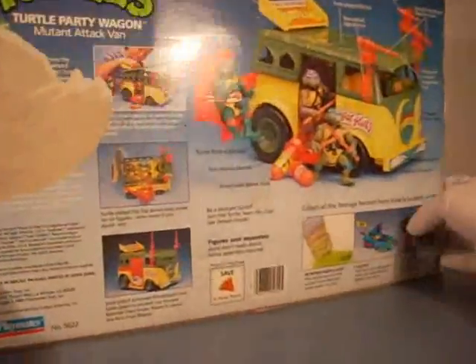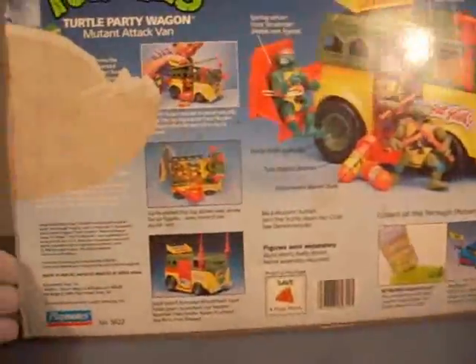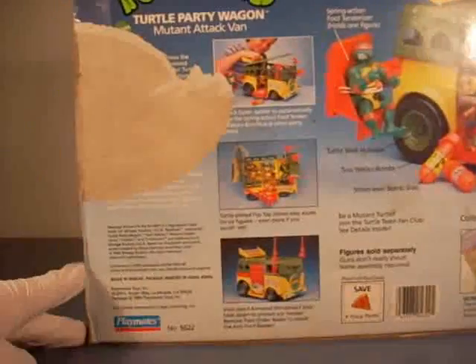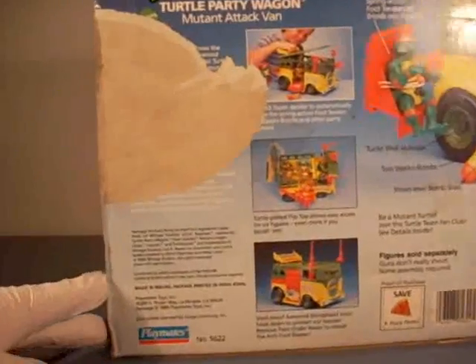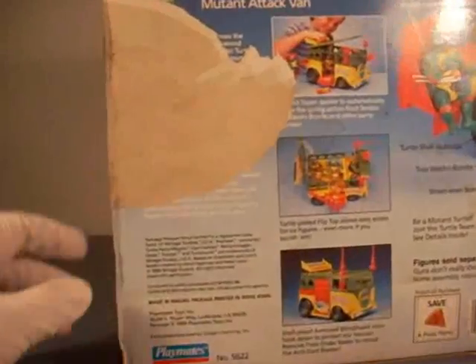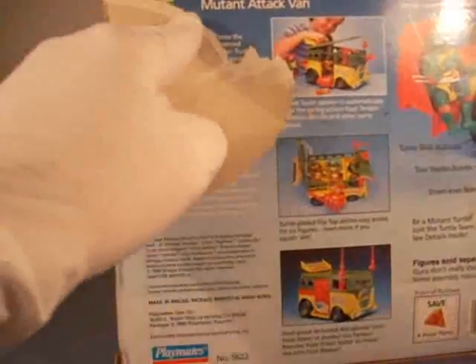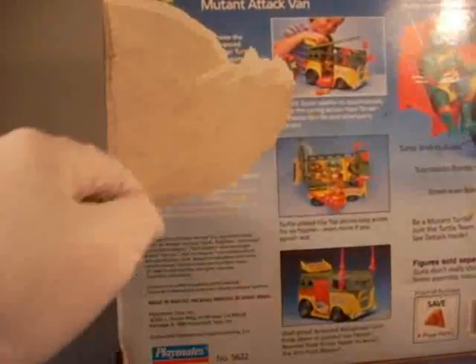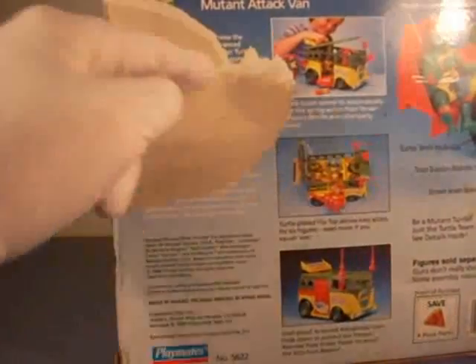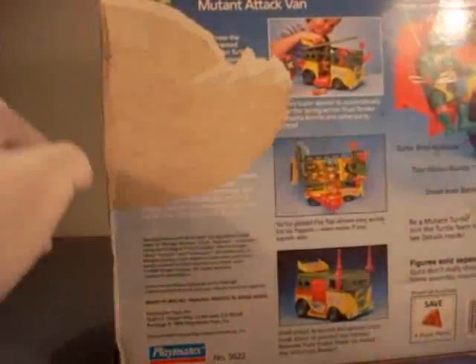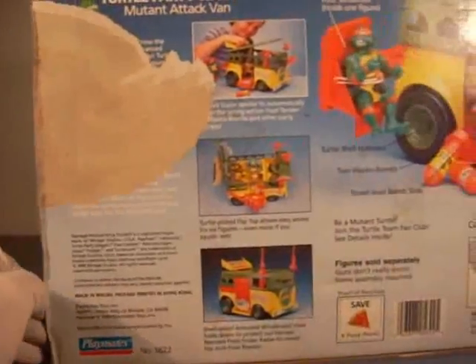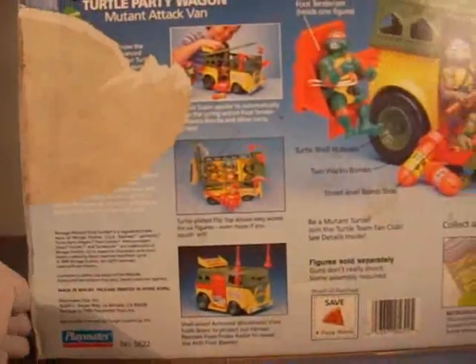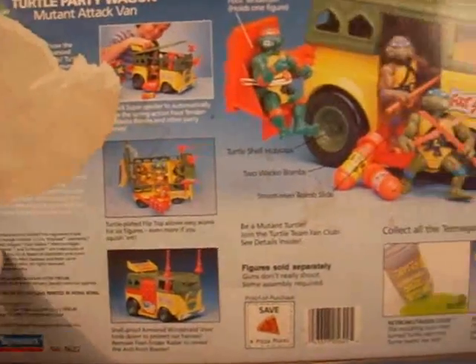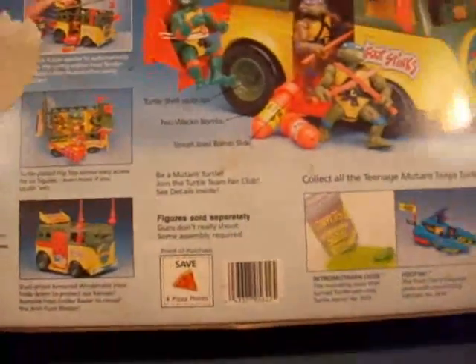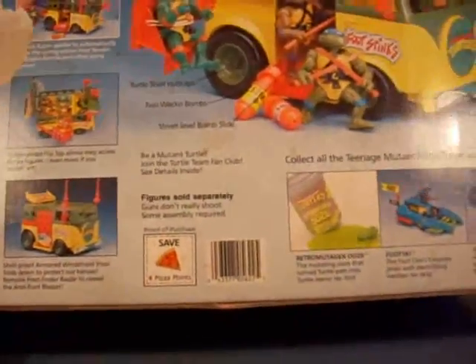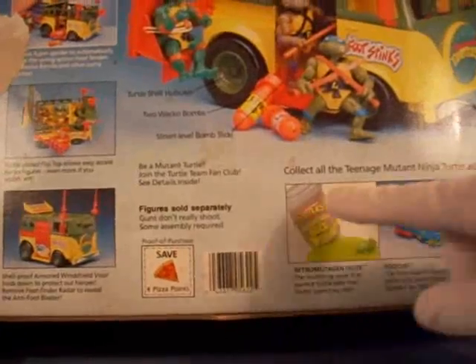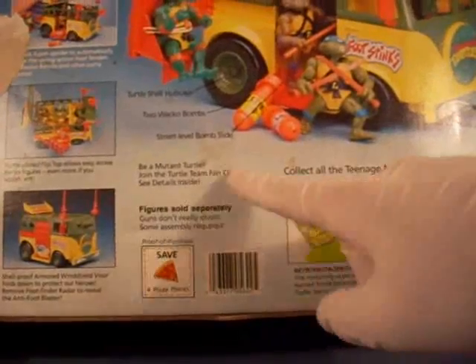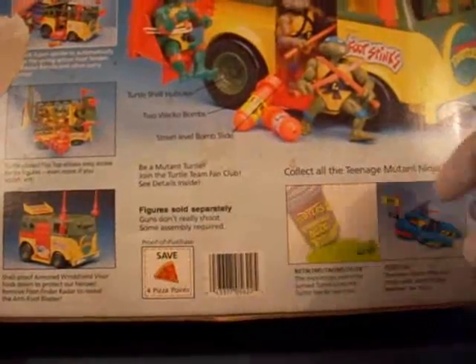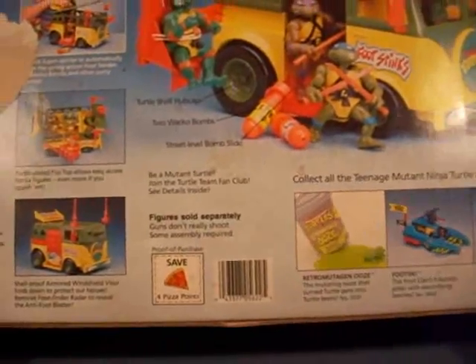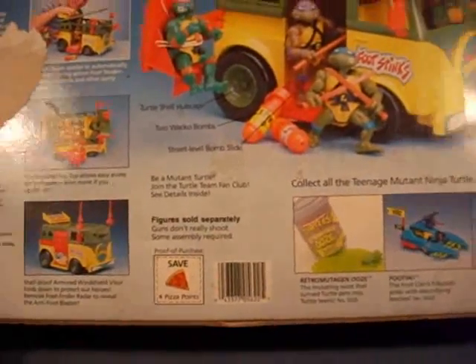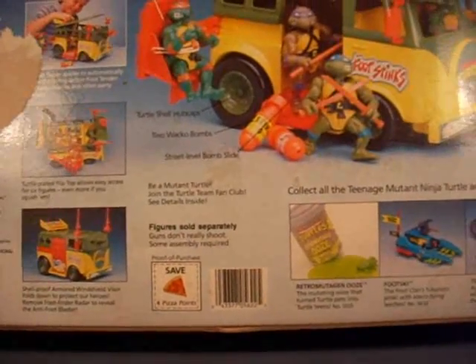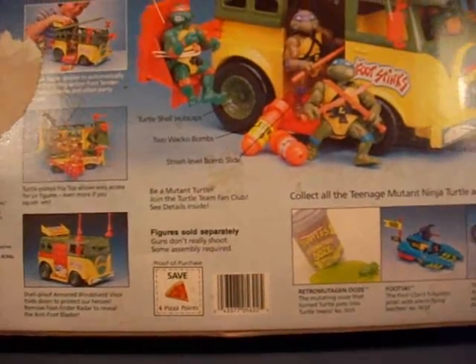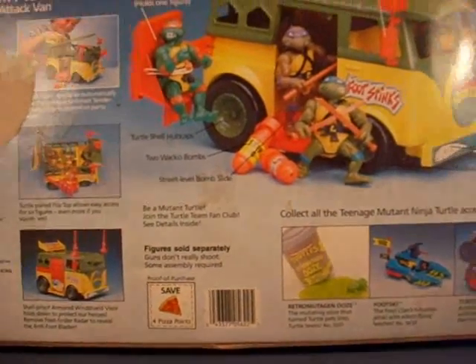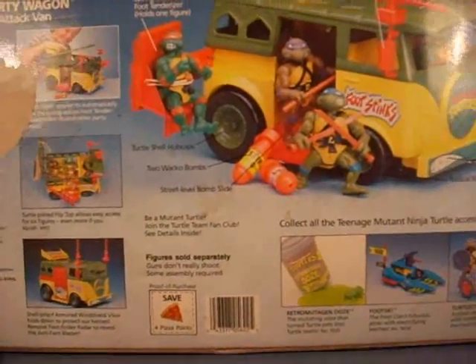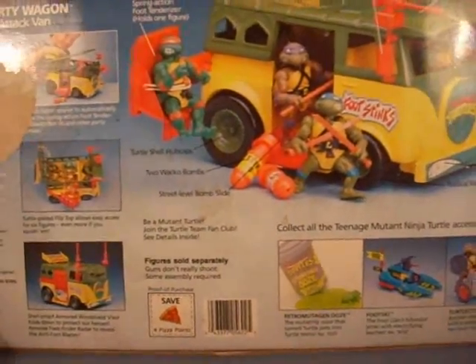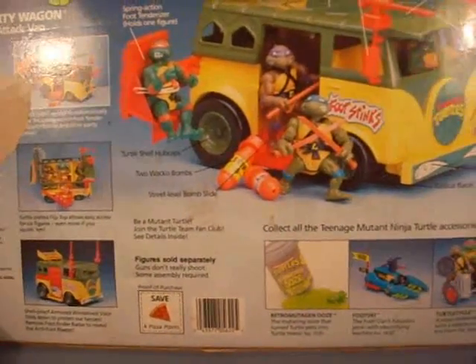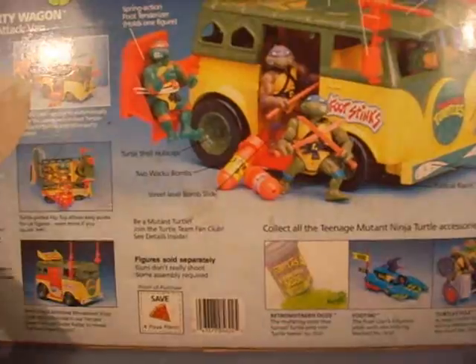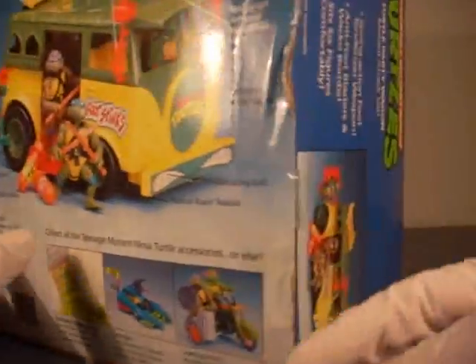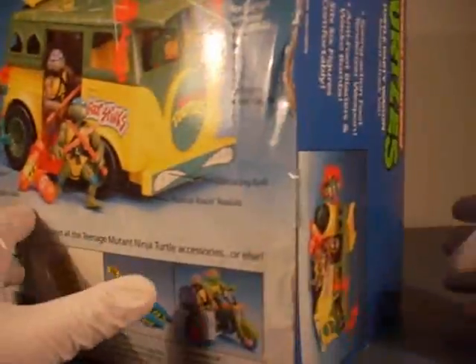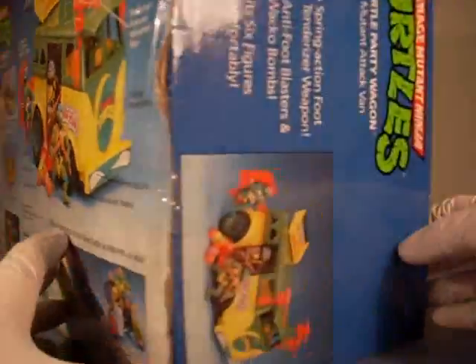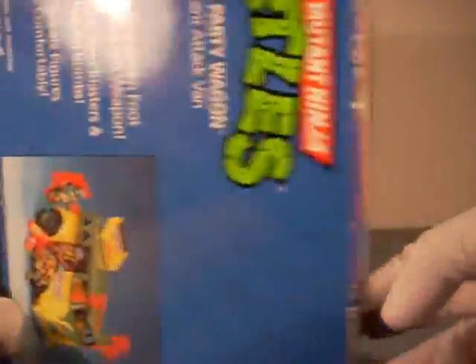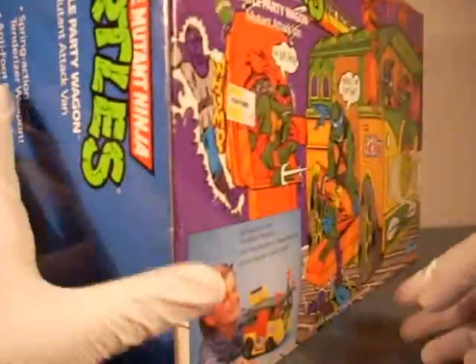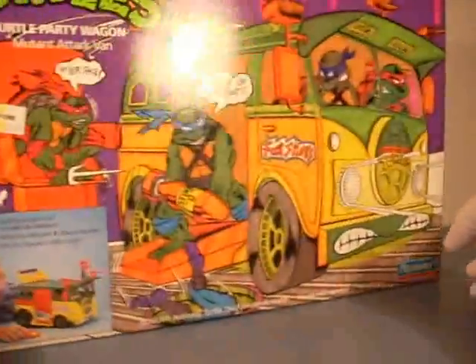The back of the box is really horrible — there's a big thick tear and dirt or something. It's pretty gross, pretty bad, but thankfully the van itself wasn't in that condition.